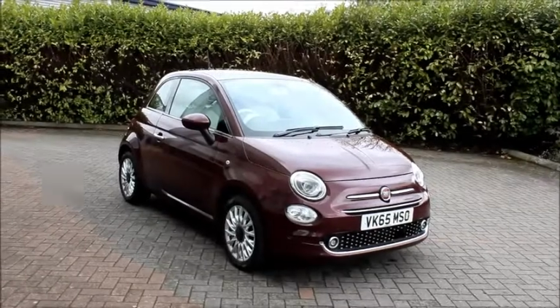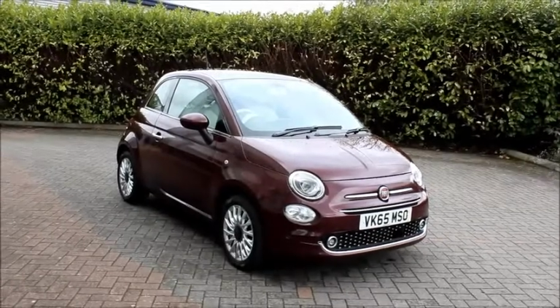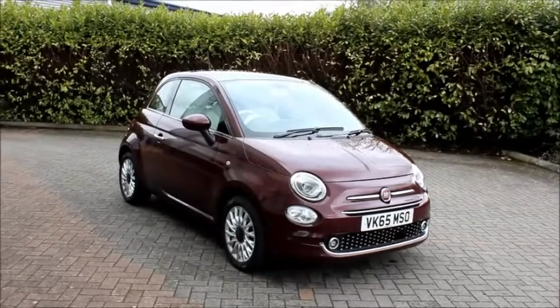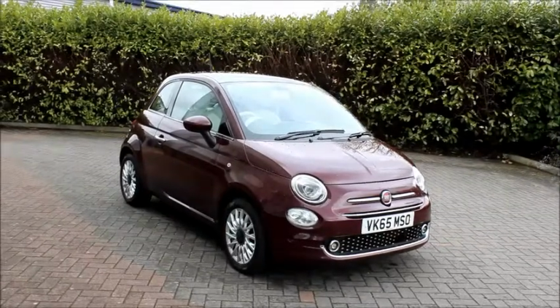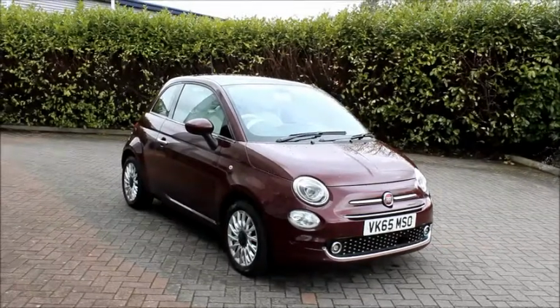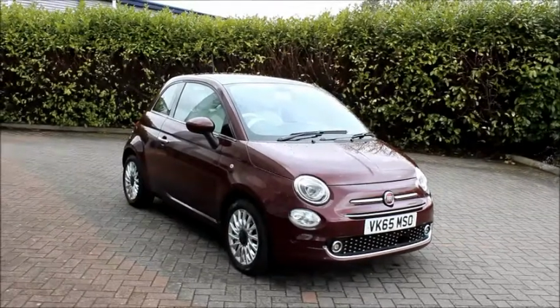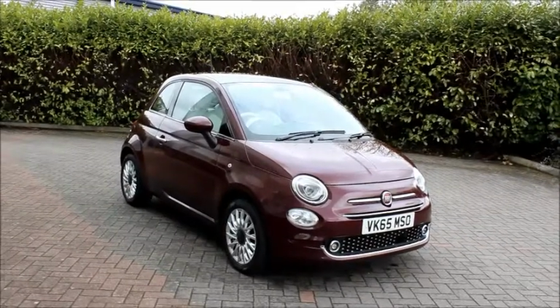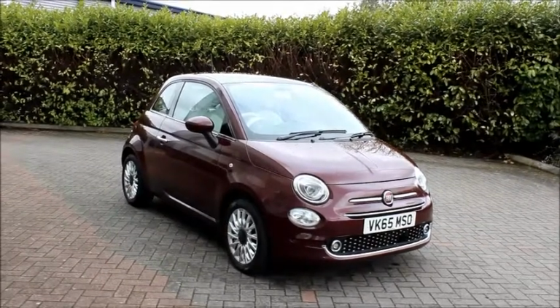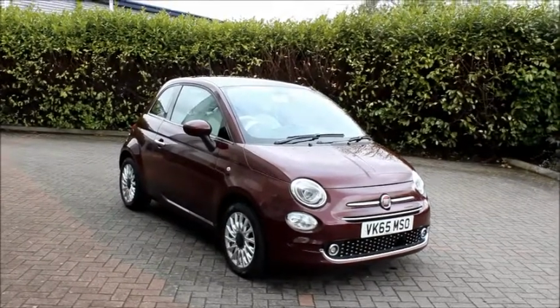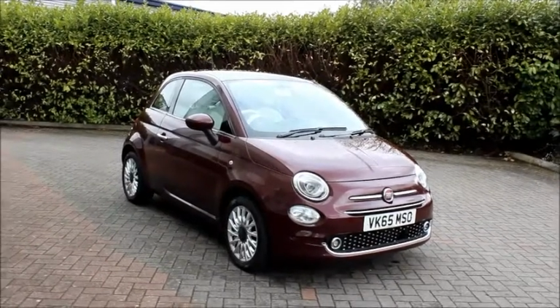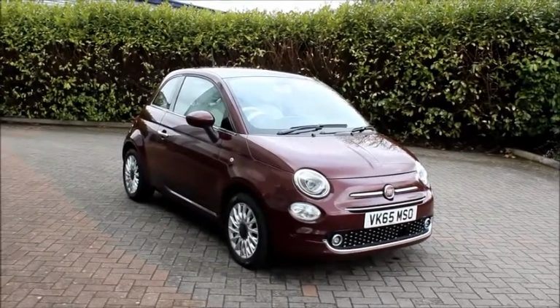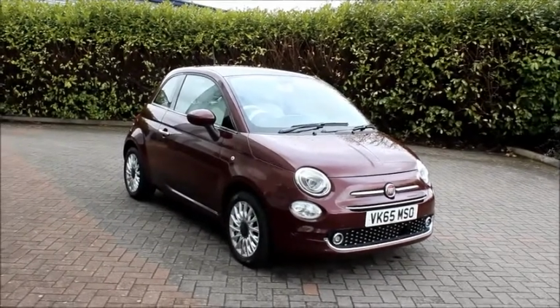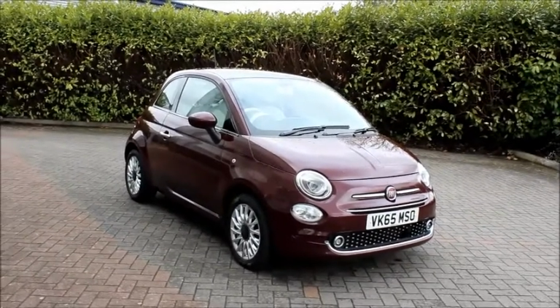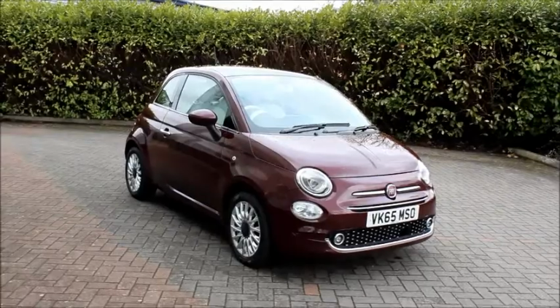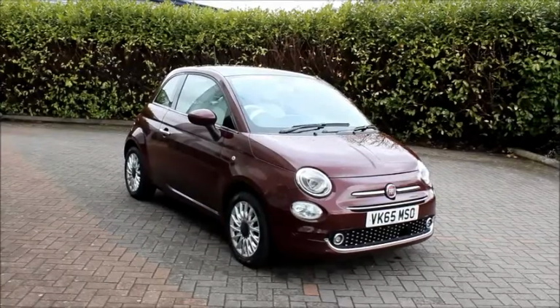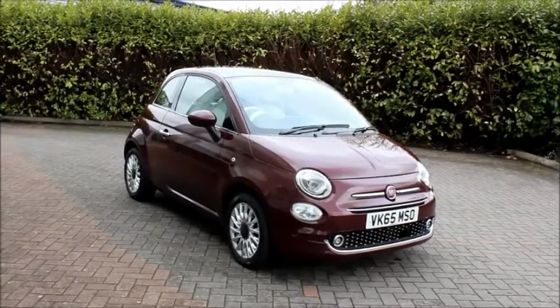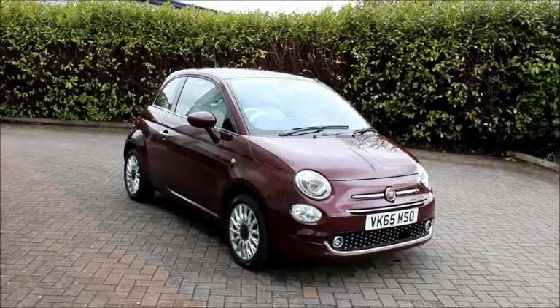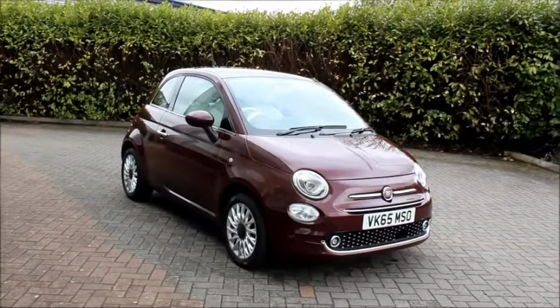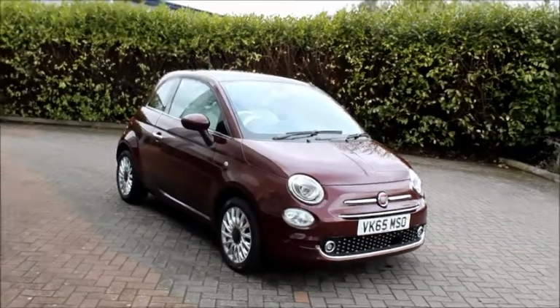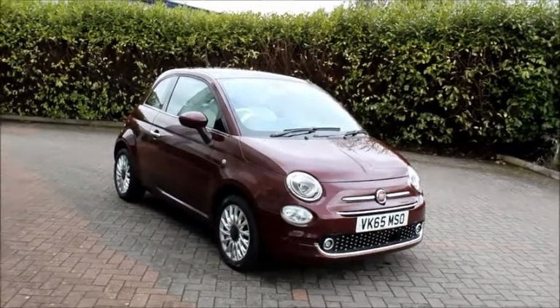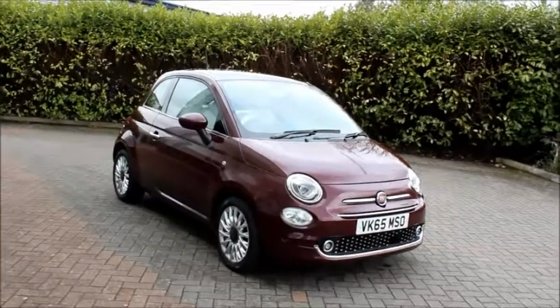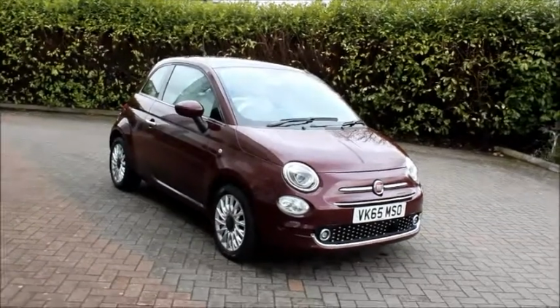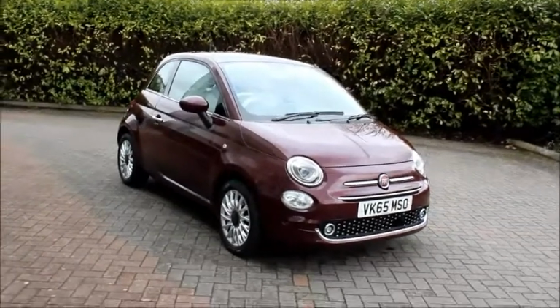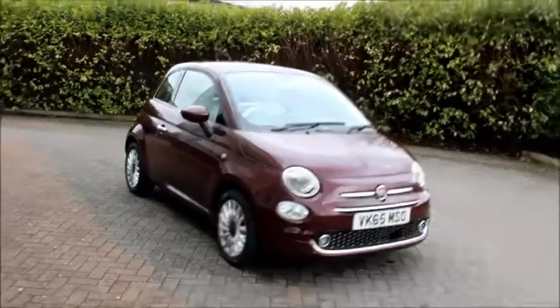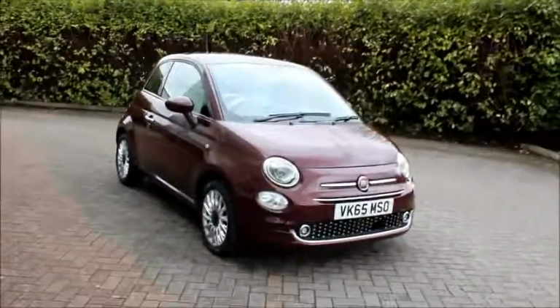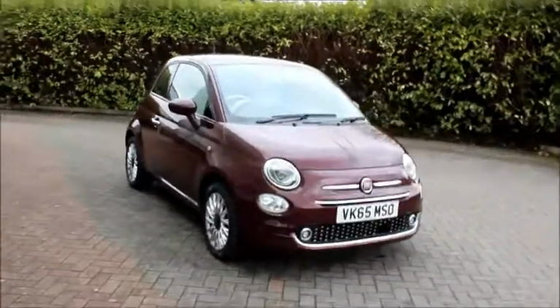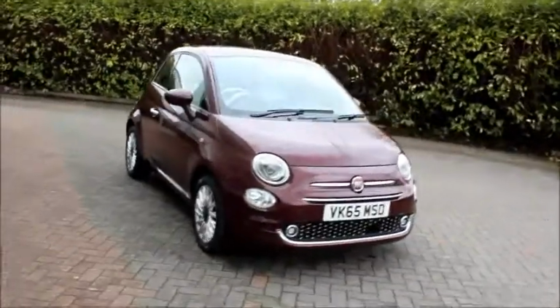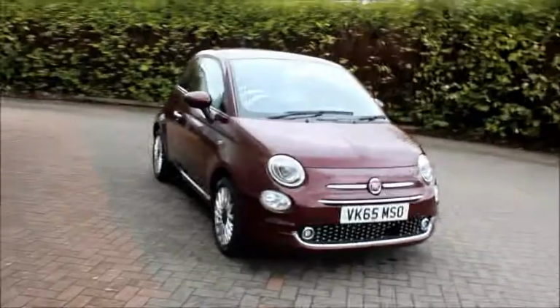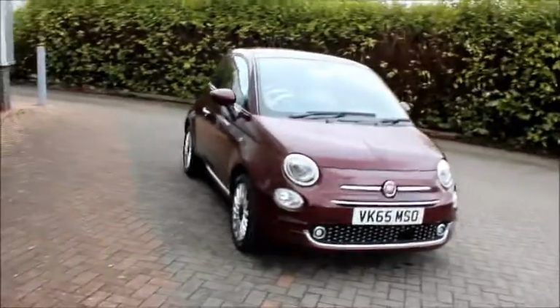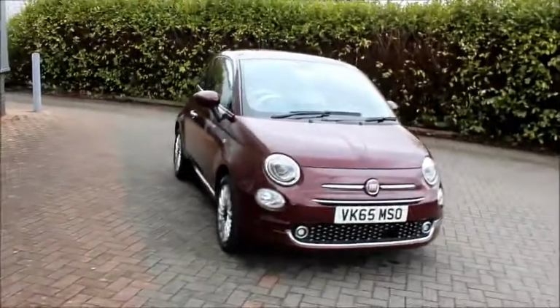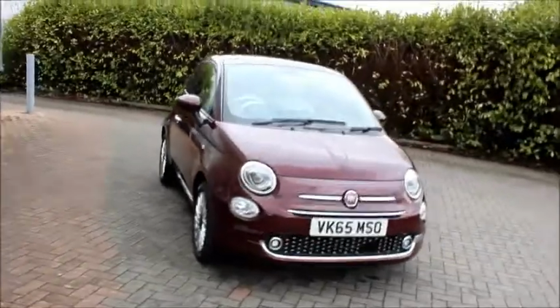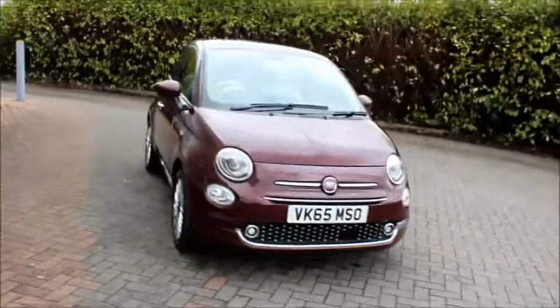Welcome to Now Vauxhall. Here today we have a Fiat 500 Lounge 1.2 petrol fitted with a manual gearbox and finished in burgundy red metallic paint.